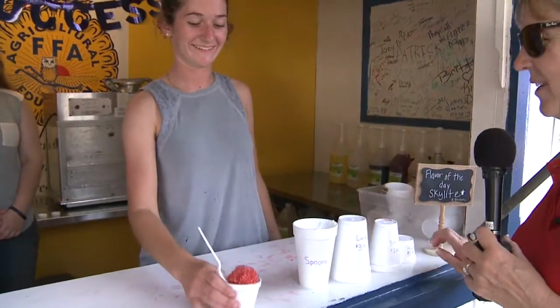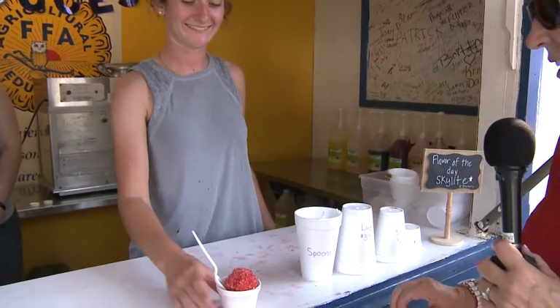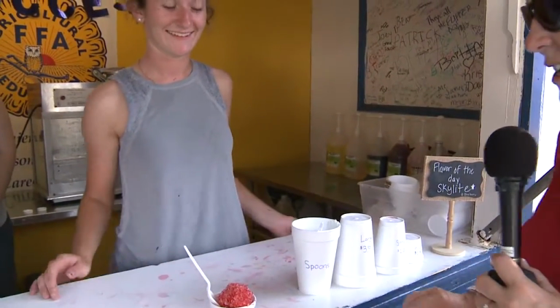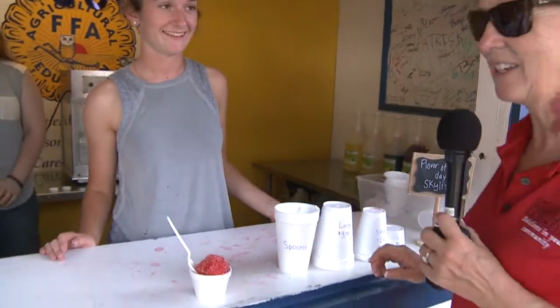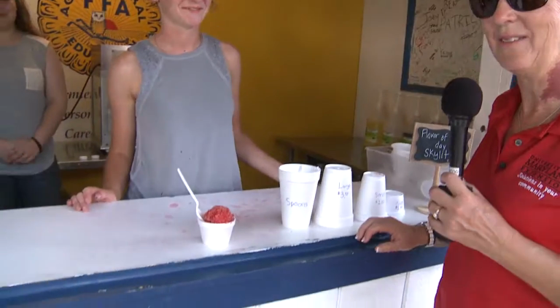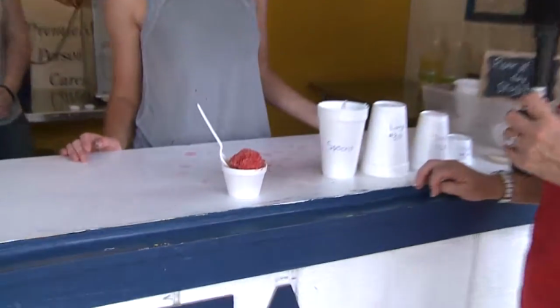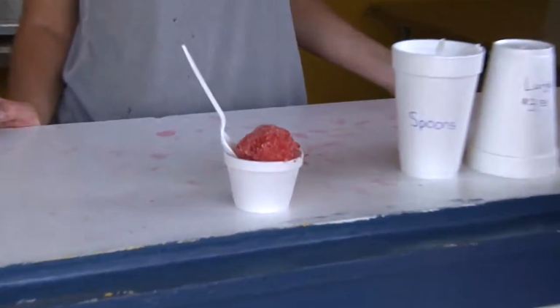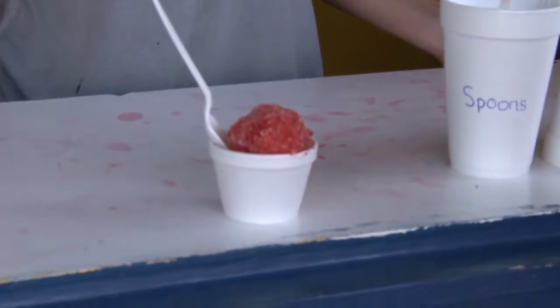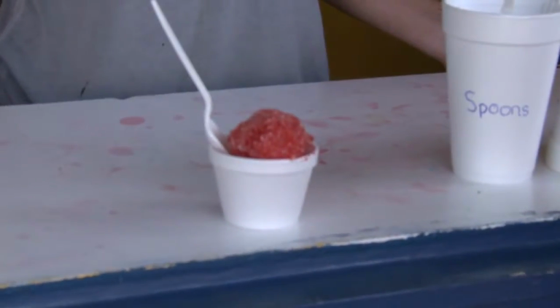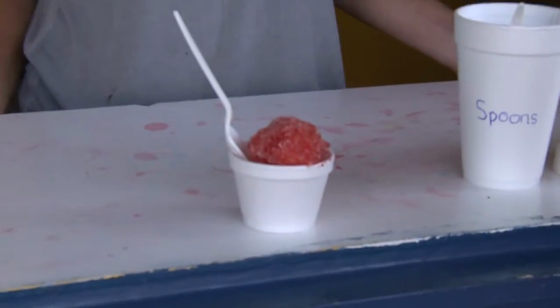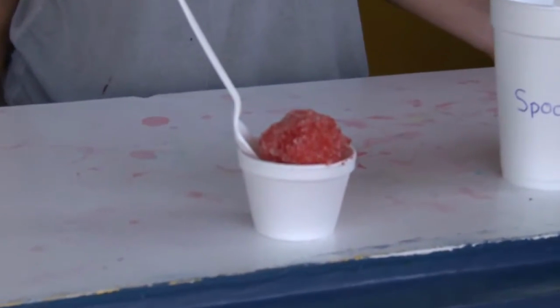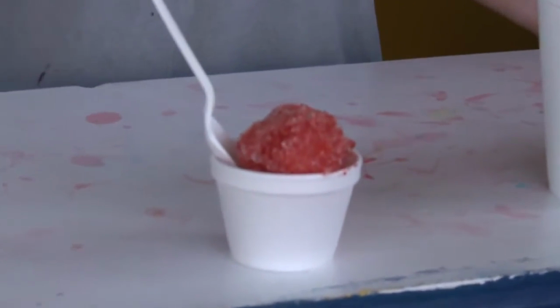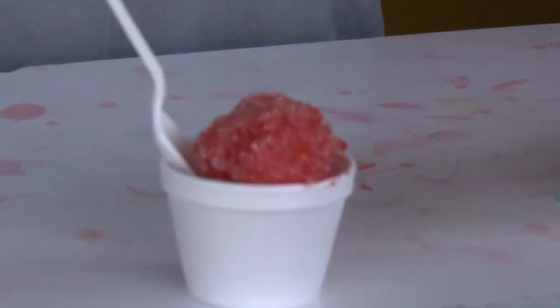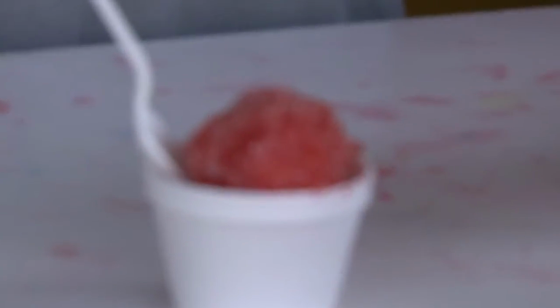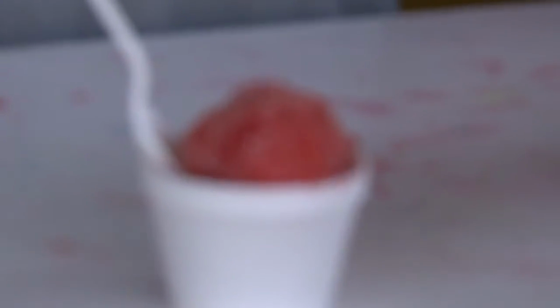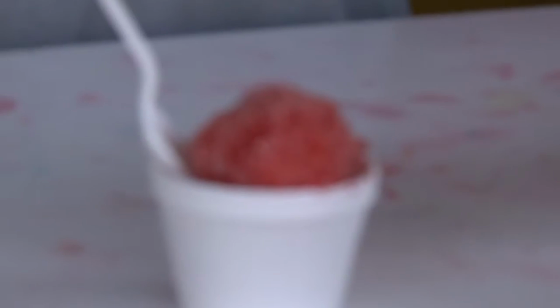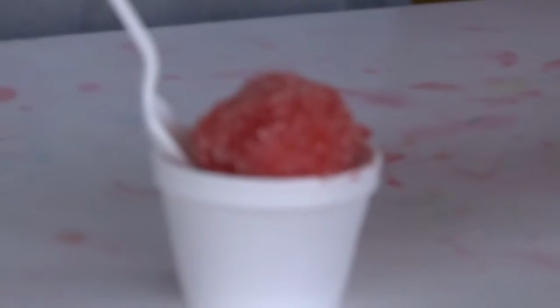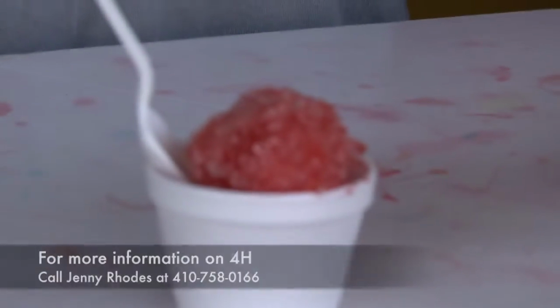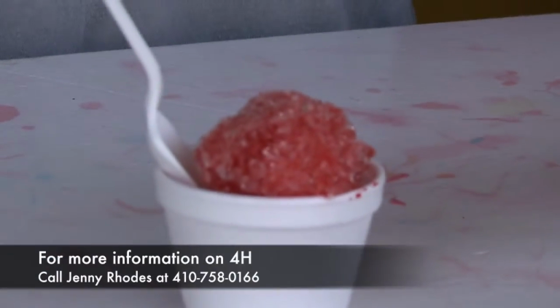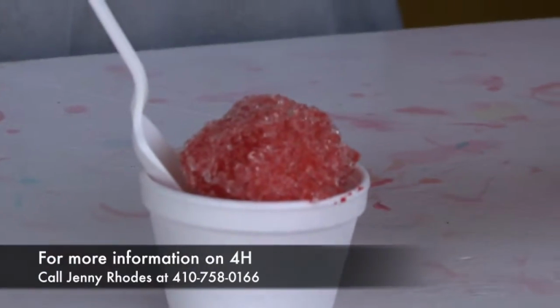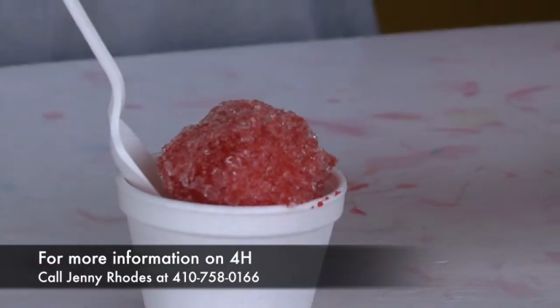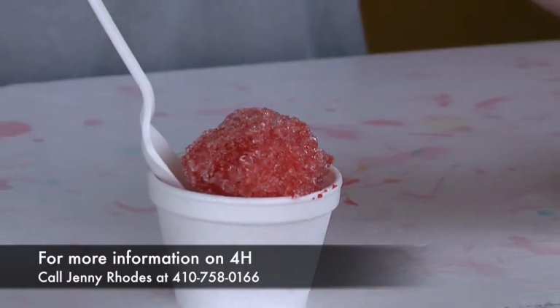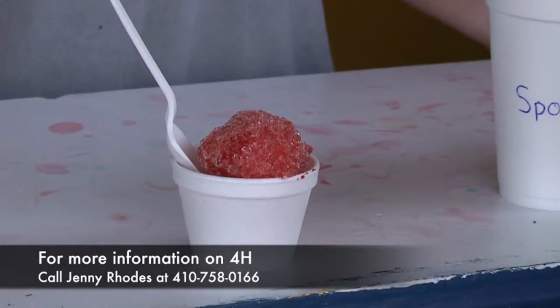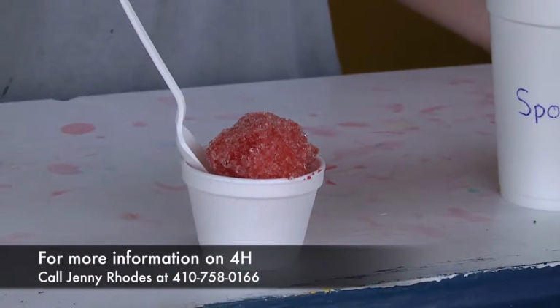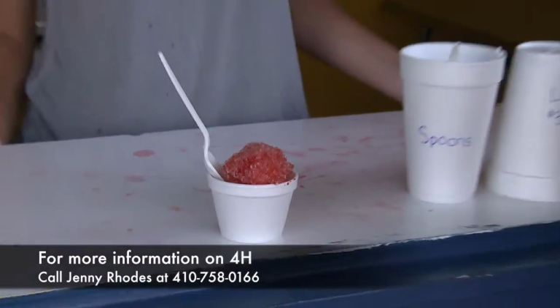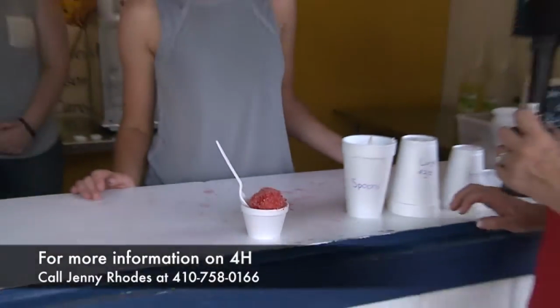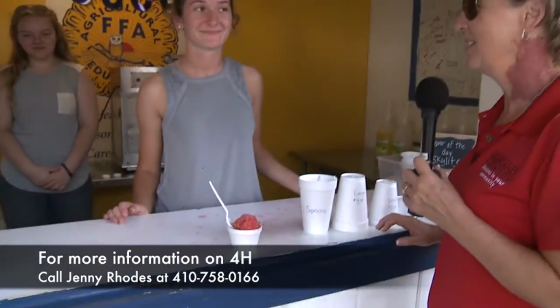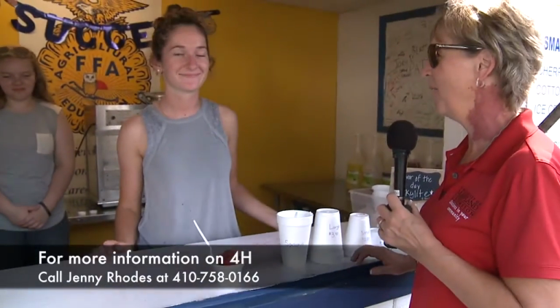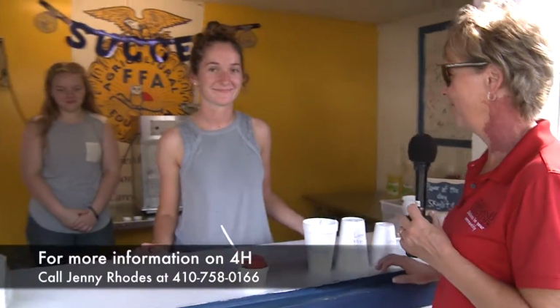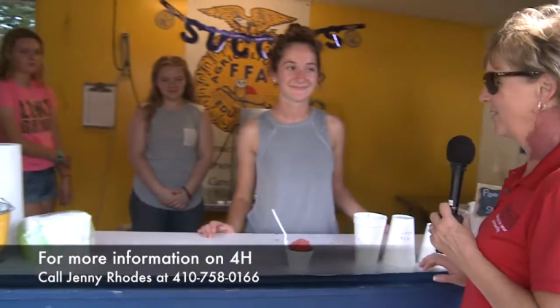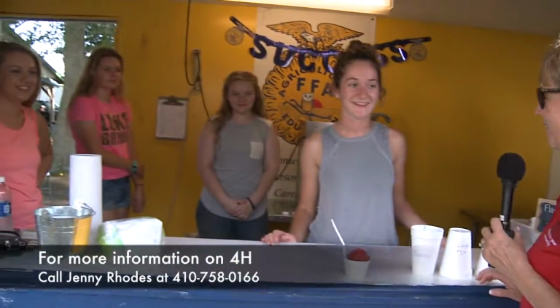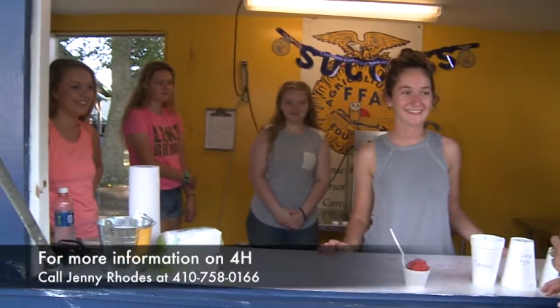Thank you. So there's a kitty cup for a dollar. You can come out and enjoy yourself. You'll see lots of different people. They don't always have enough members to work, so the ladies in the back have generously volunteered to help. Thank you.